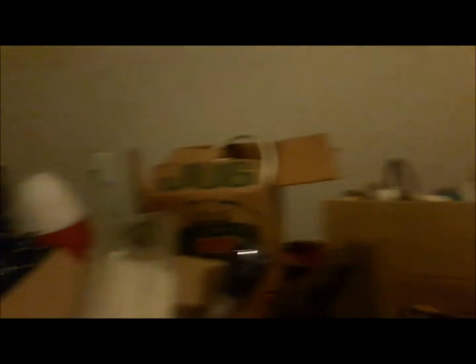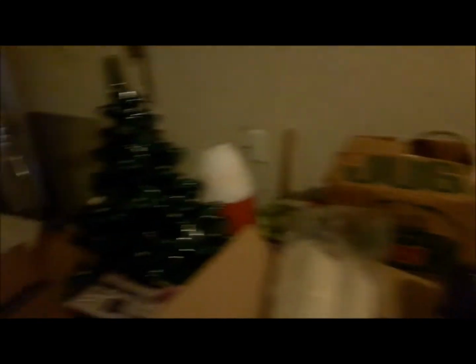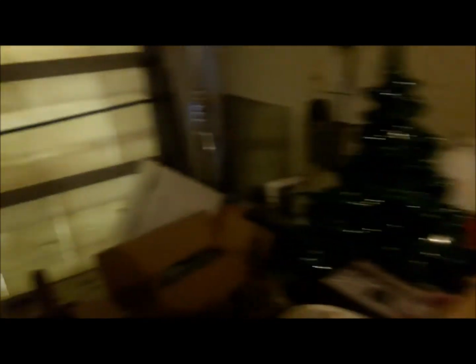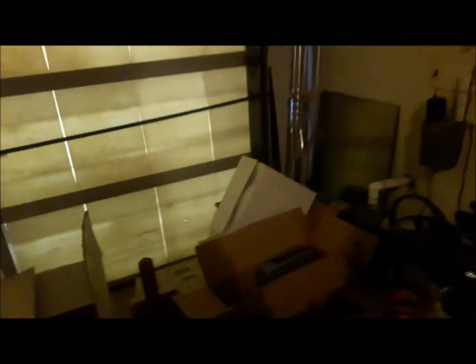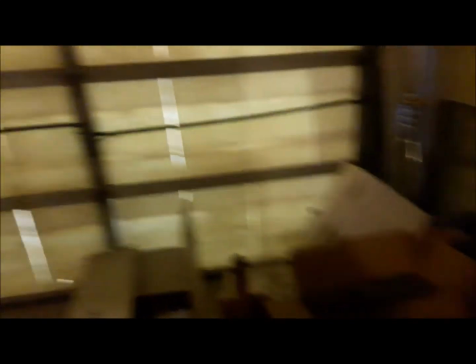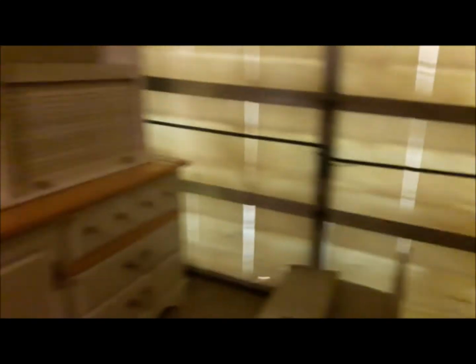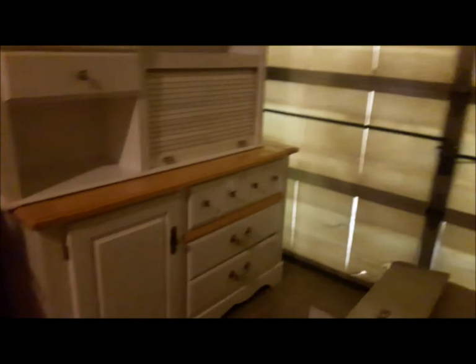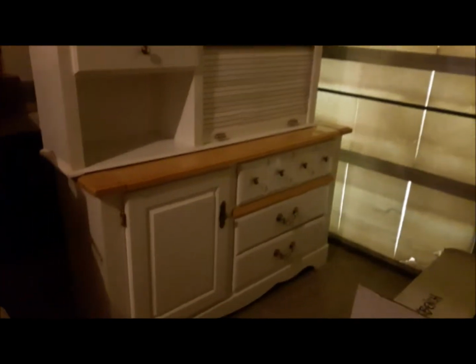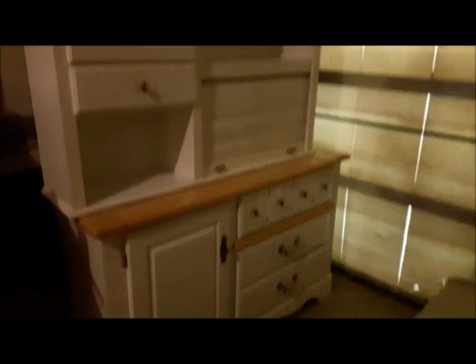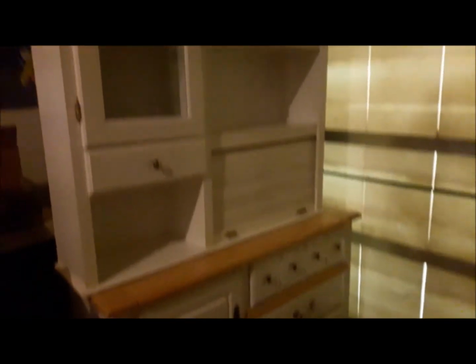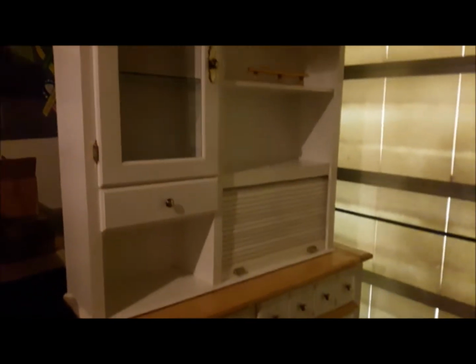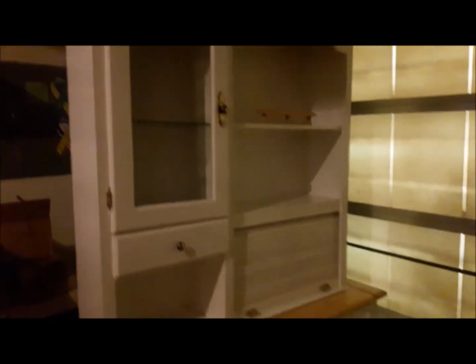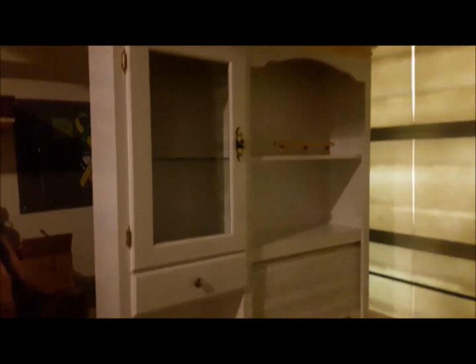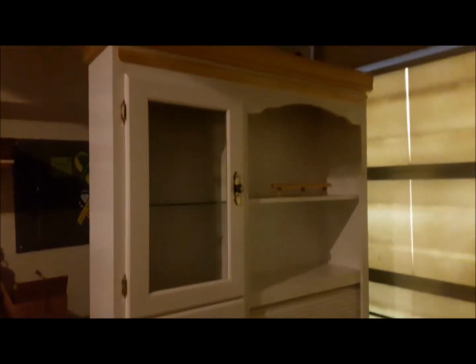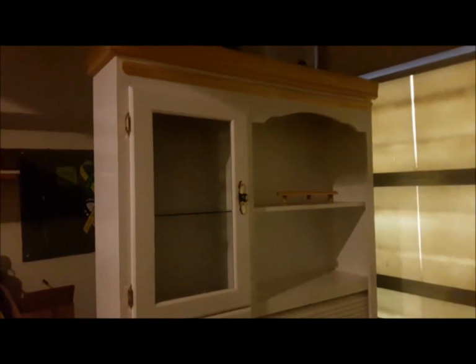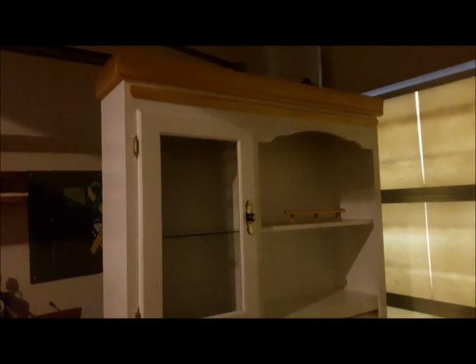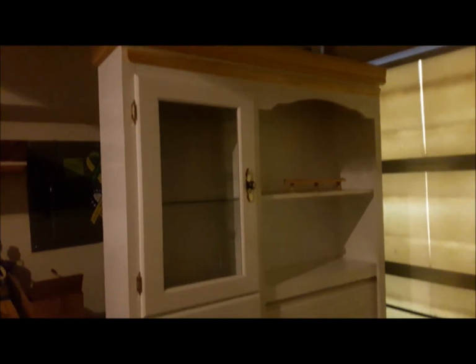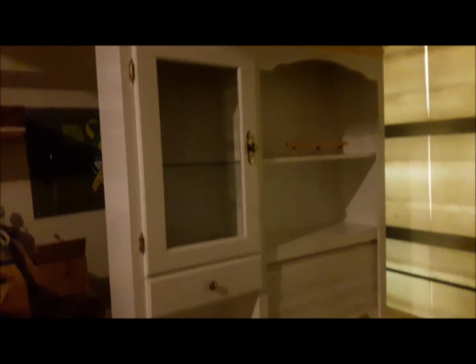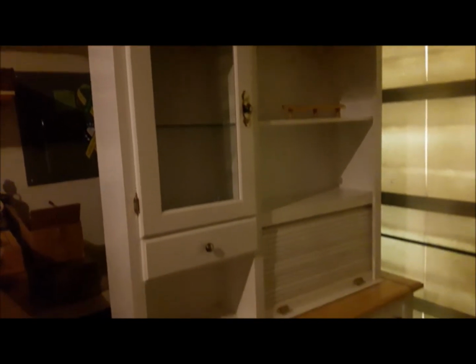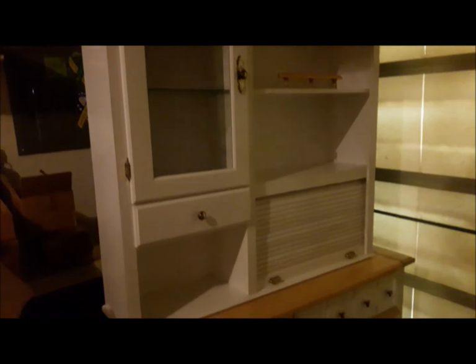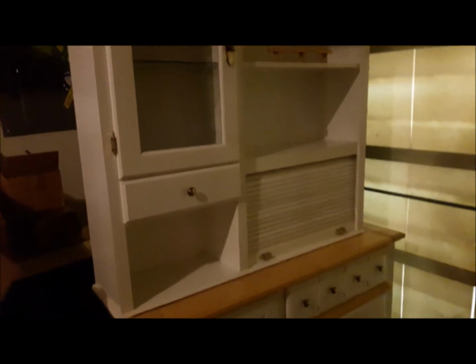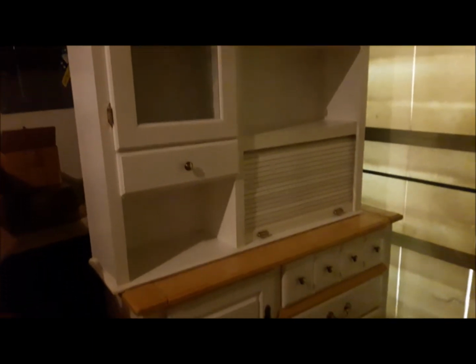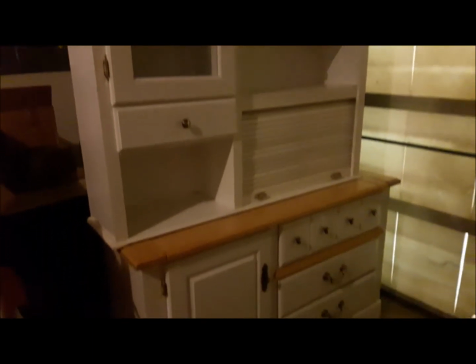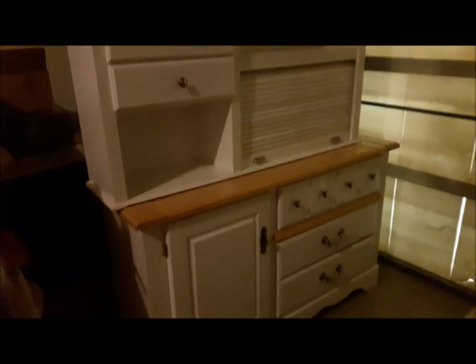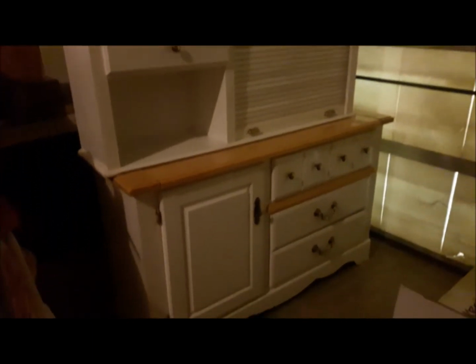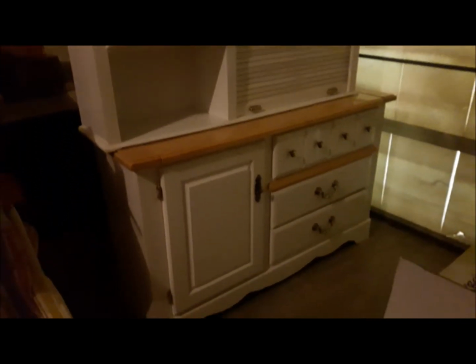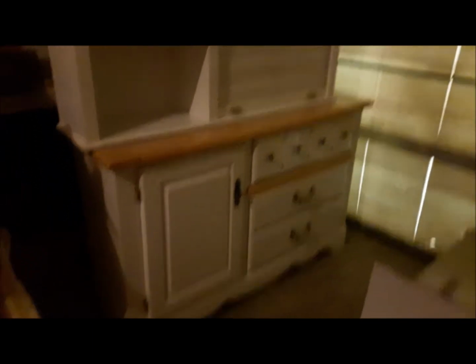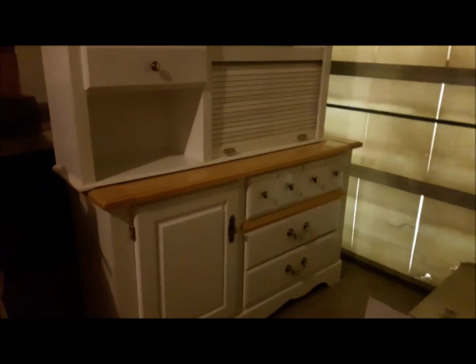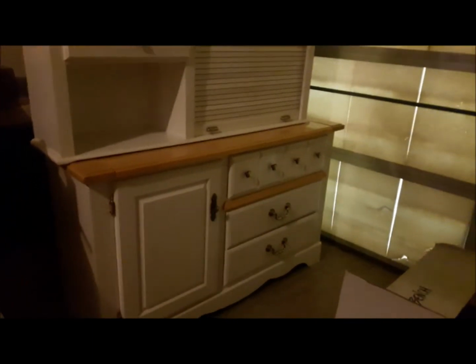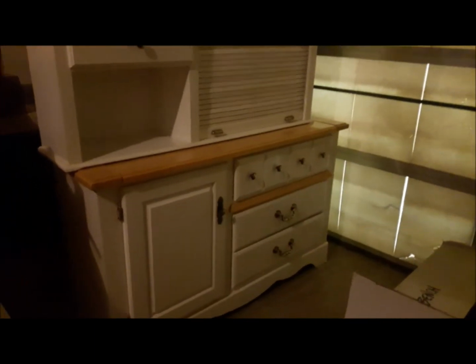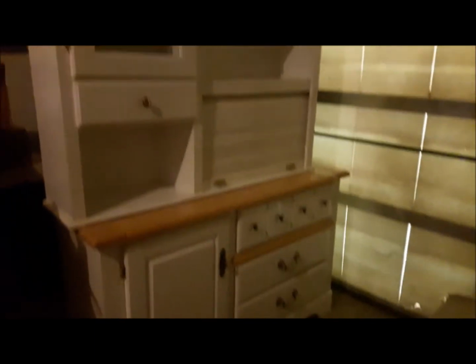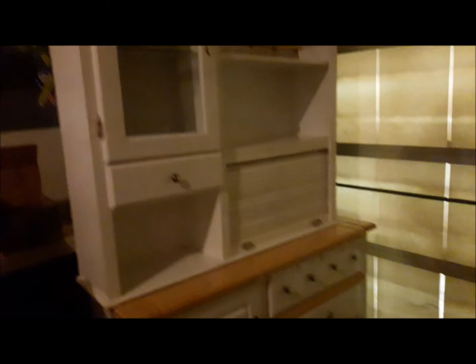We have plantation shutters if you'd like to add those to your home, and lots of other items. Look at this fabulous piece just sitting here in the garage — it's brand new. A white country style cupboard that would be perfect in anyone's kitchen.